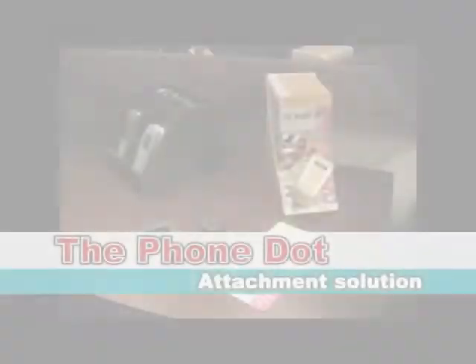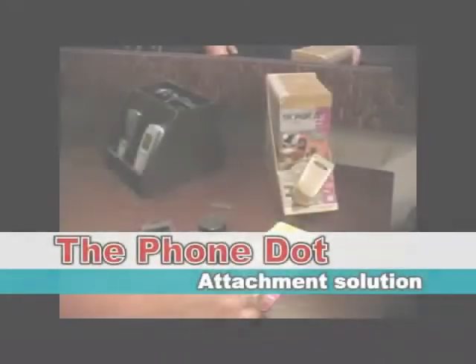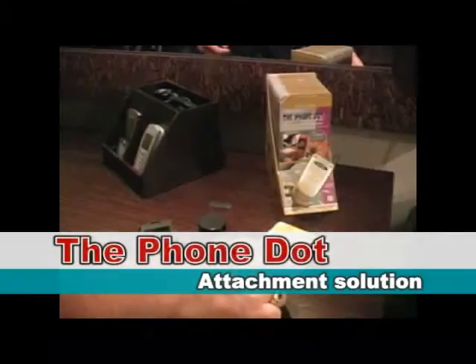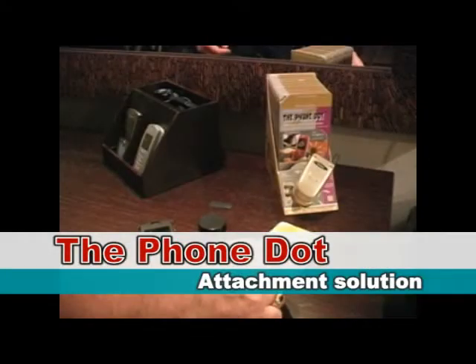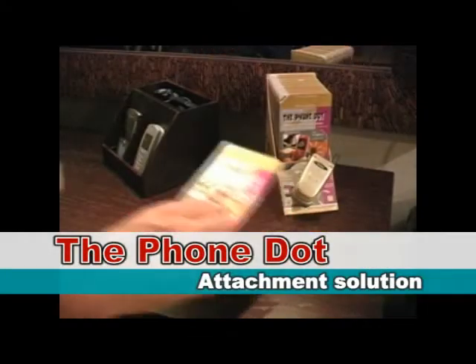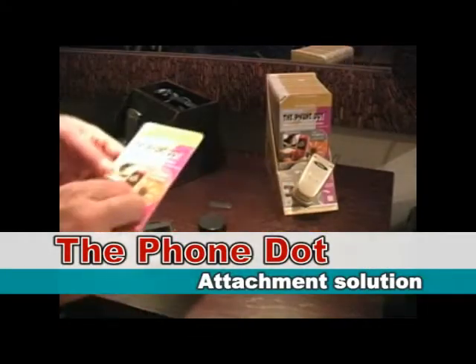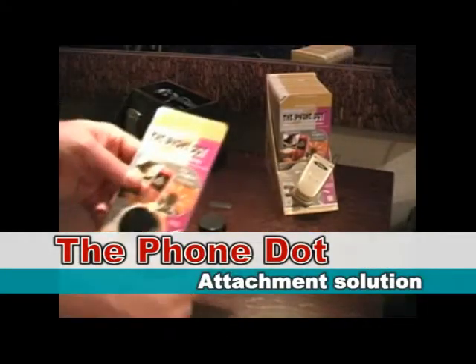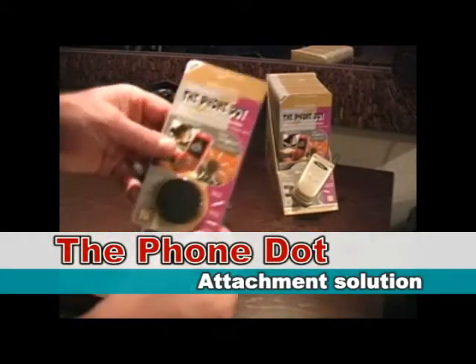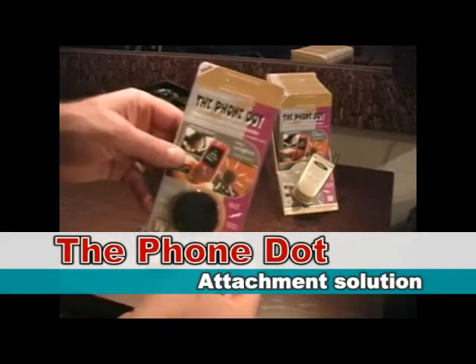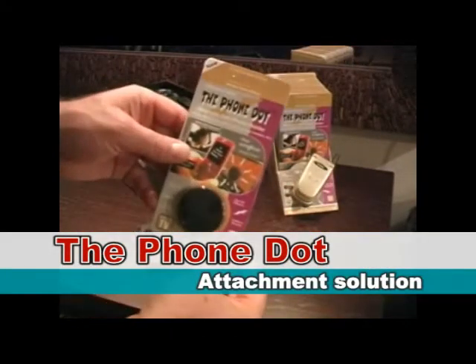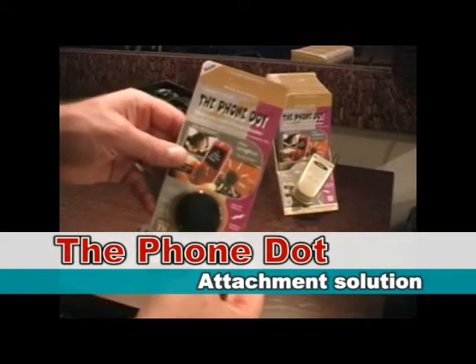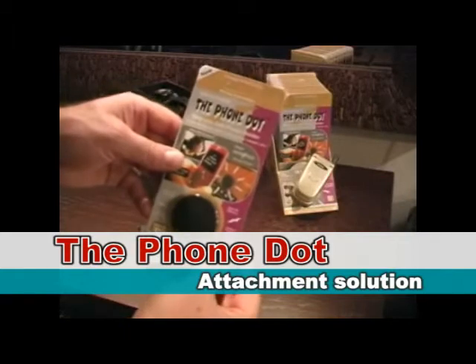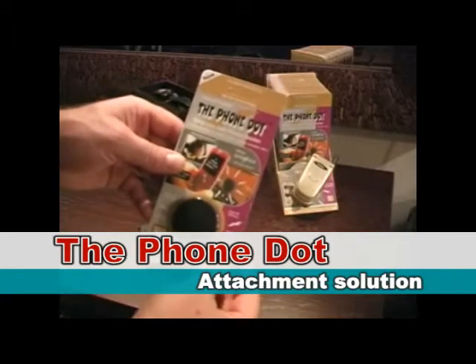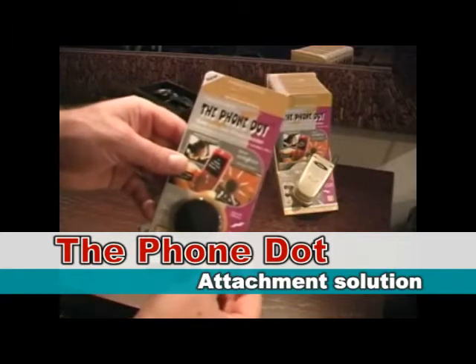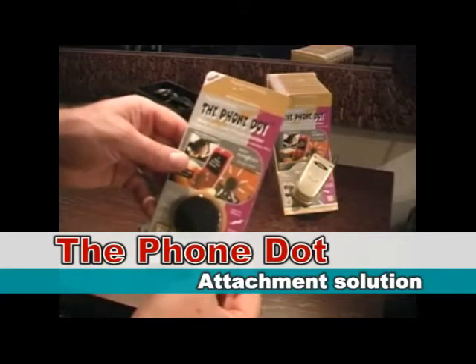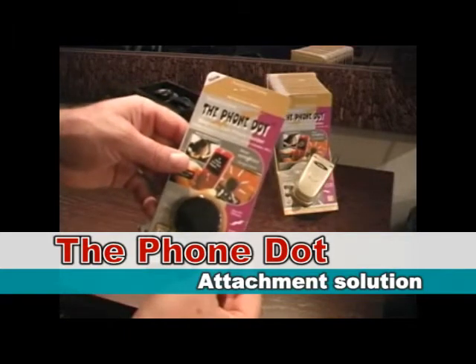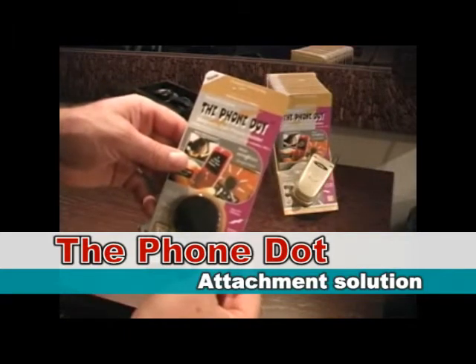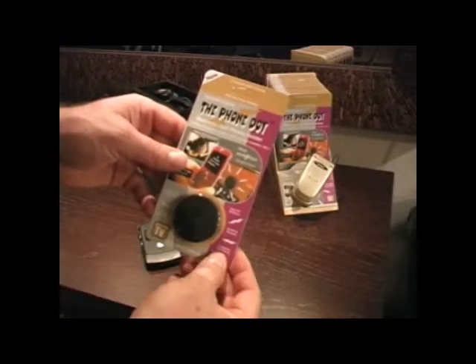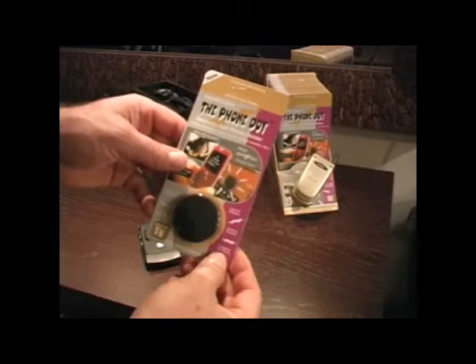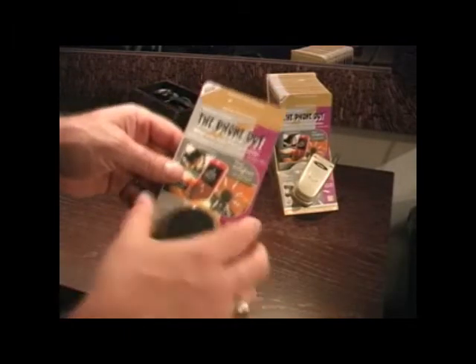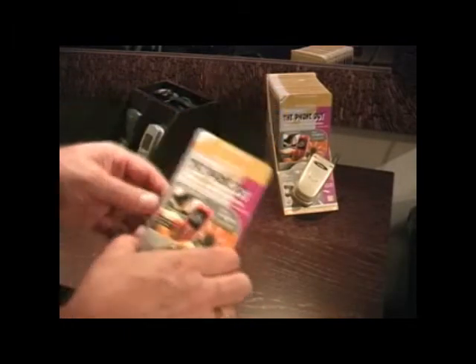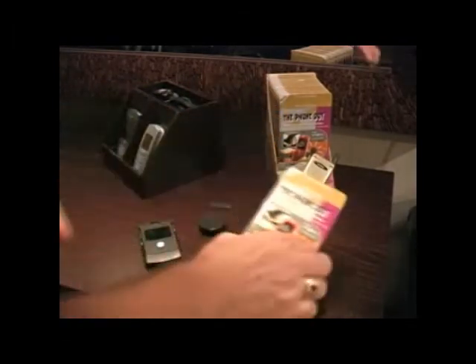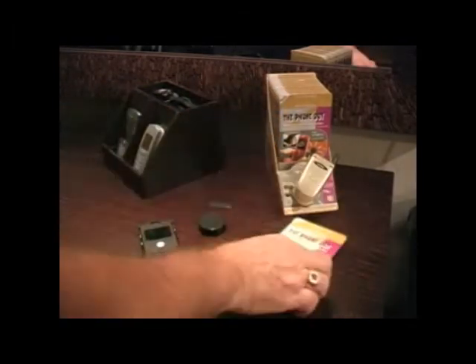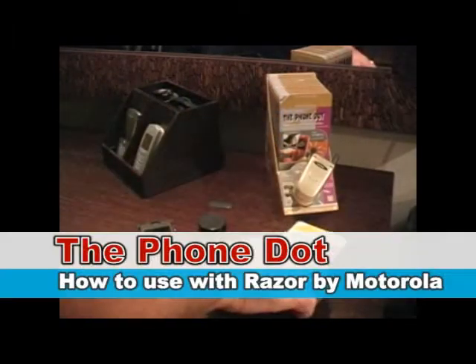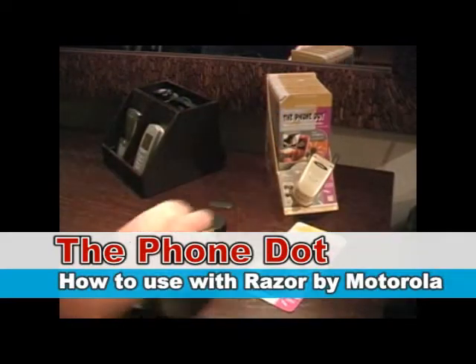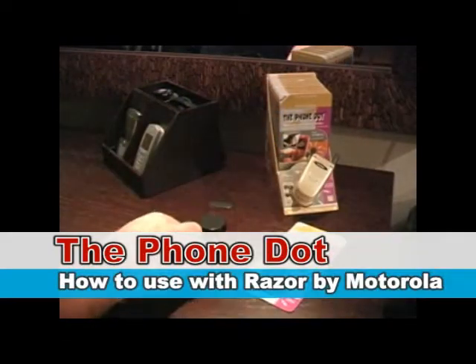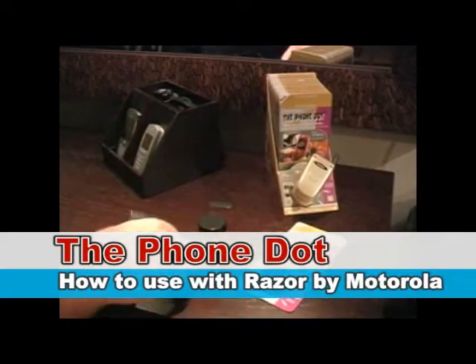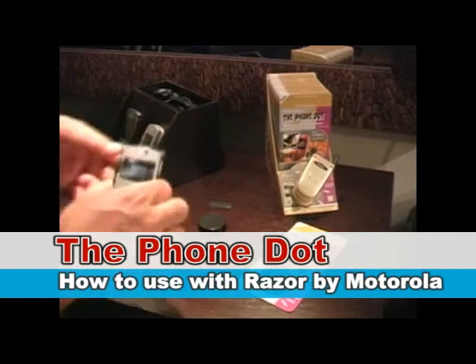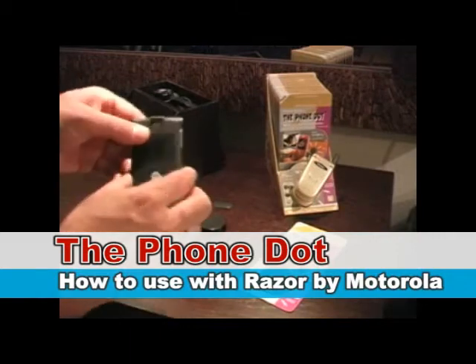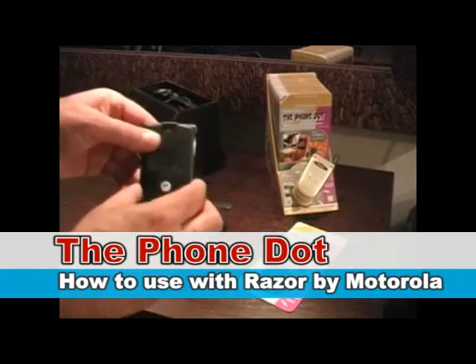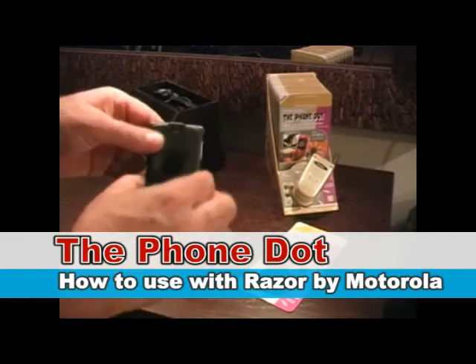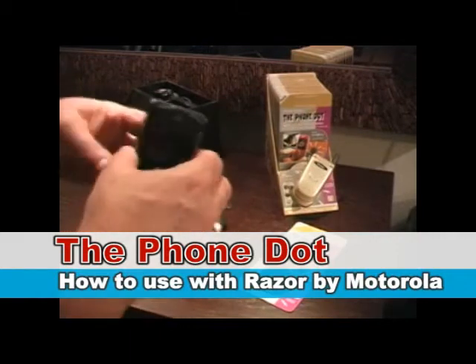Today we're going to learn how to use the Phone Dot, the Magnetic Cell Phone Holder, with the Motorola Razr Flip Phone.